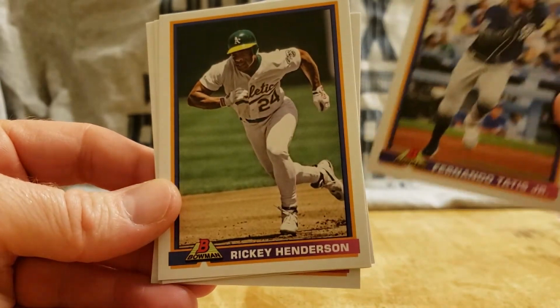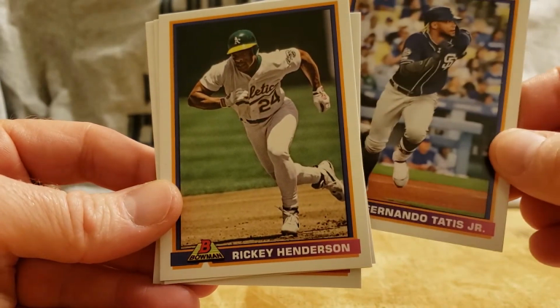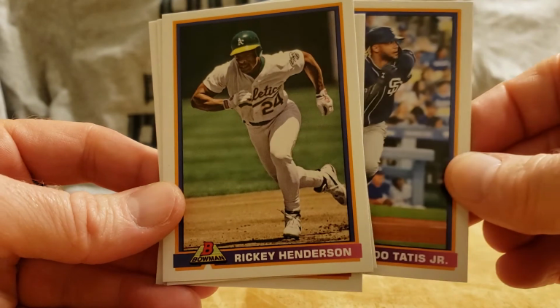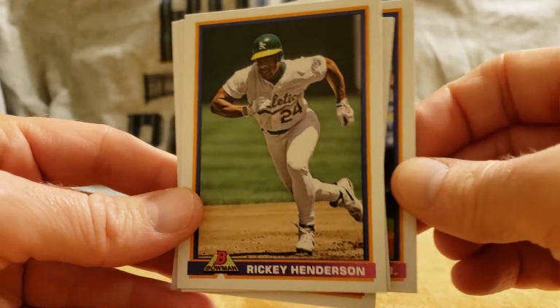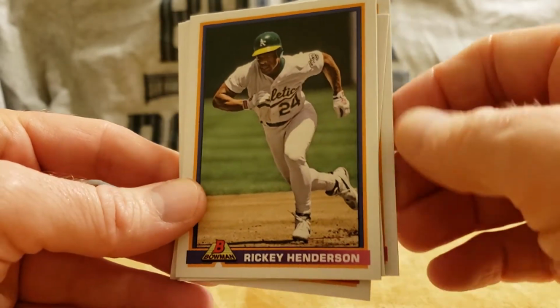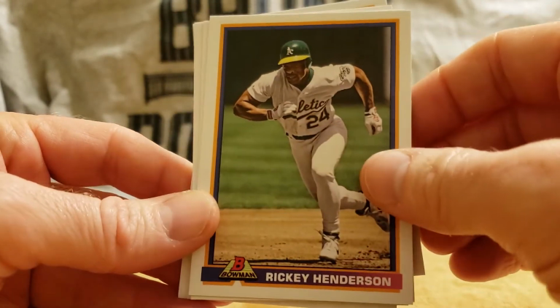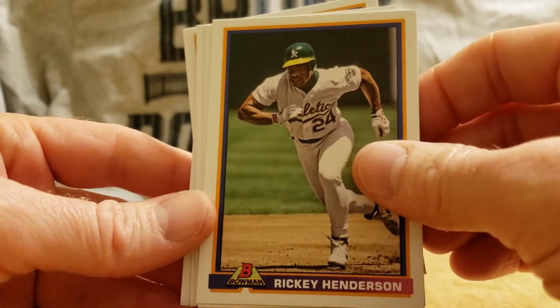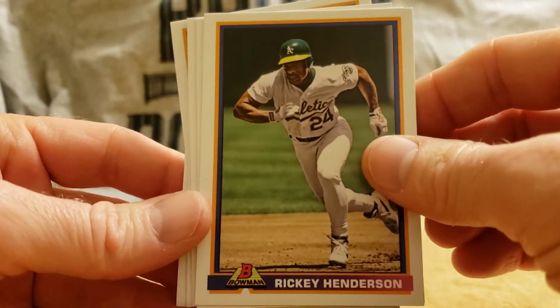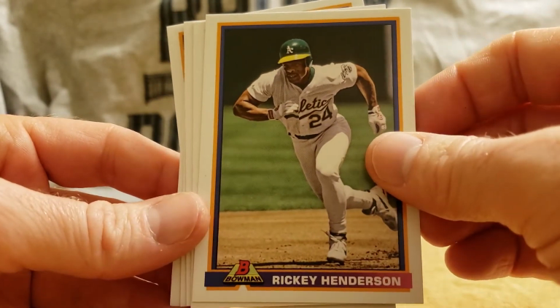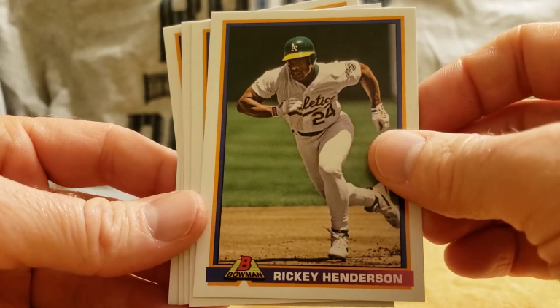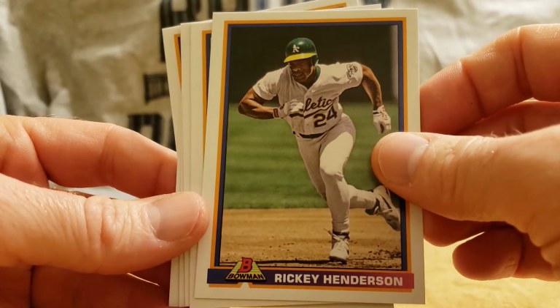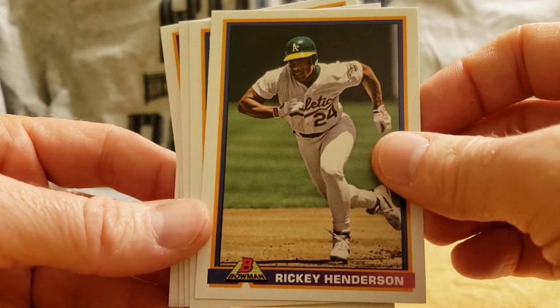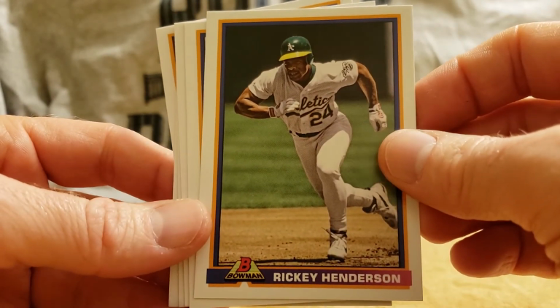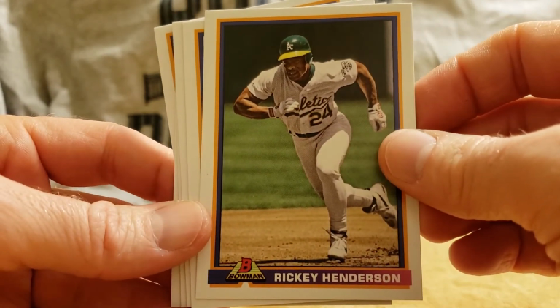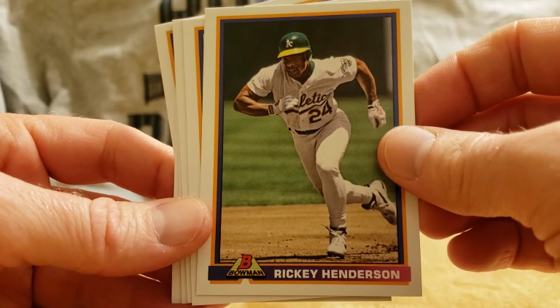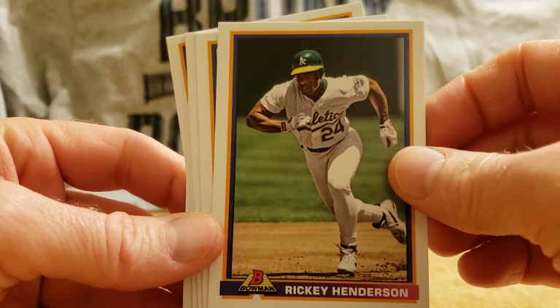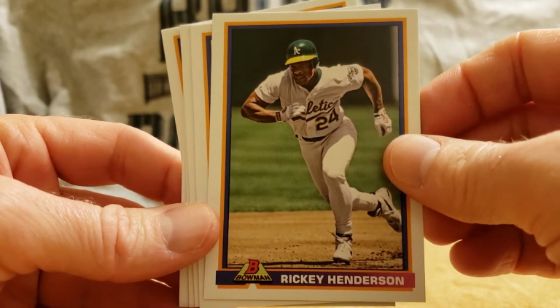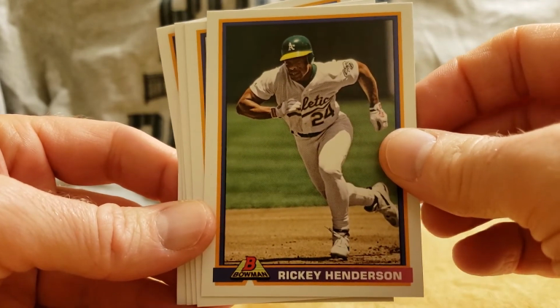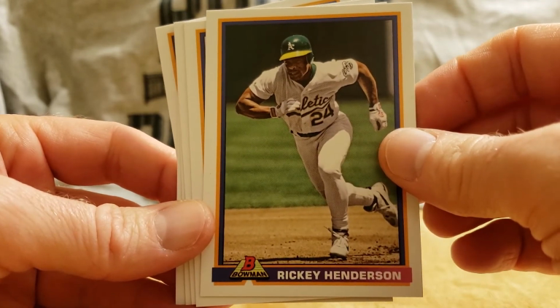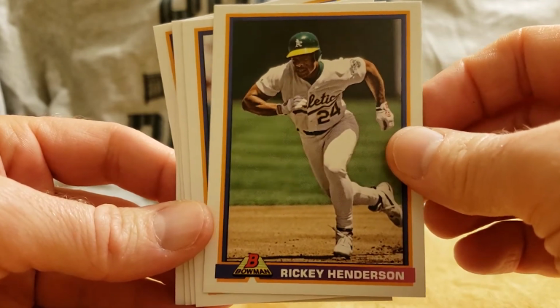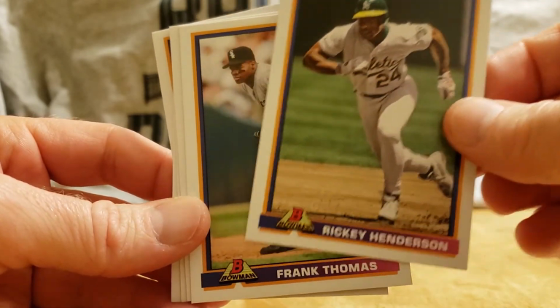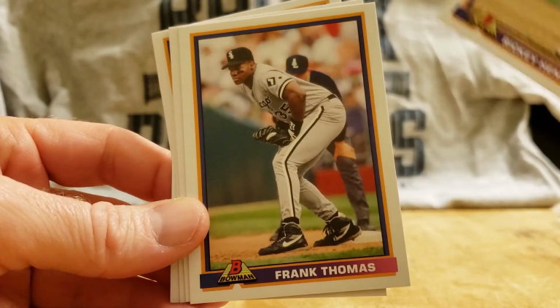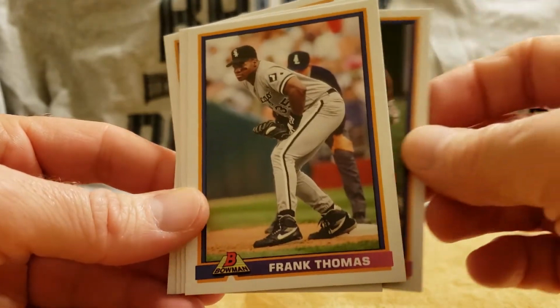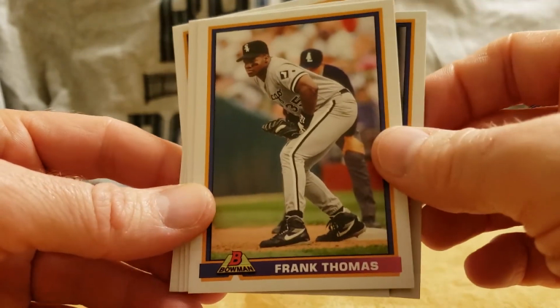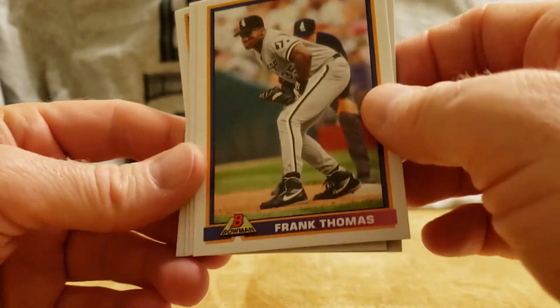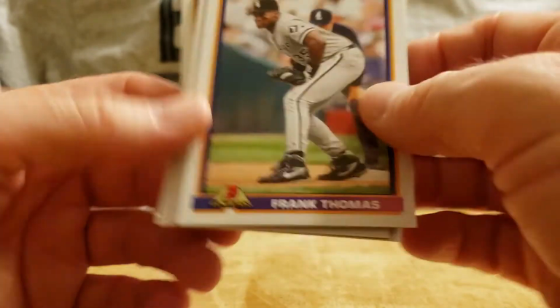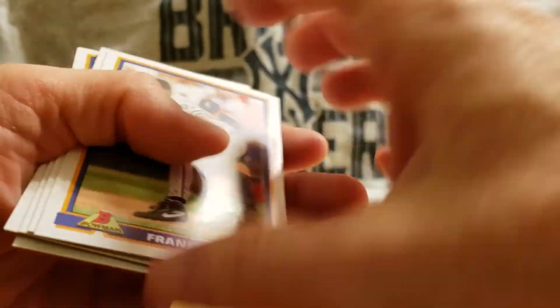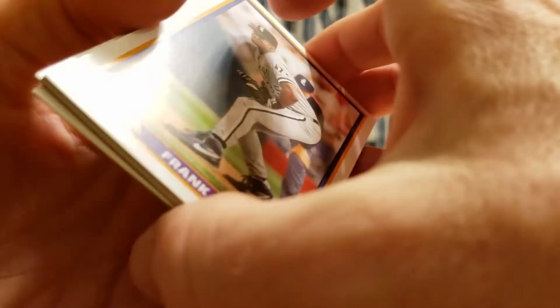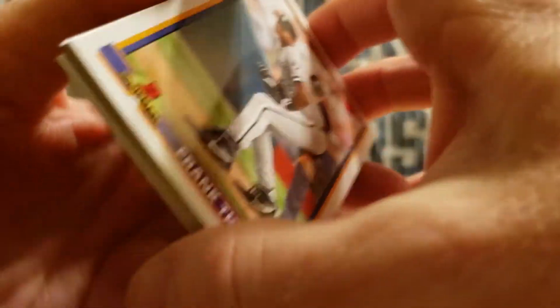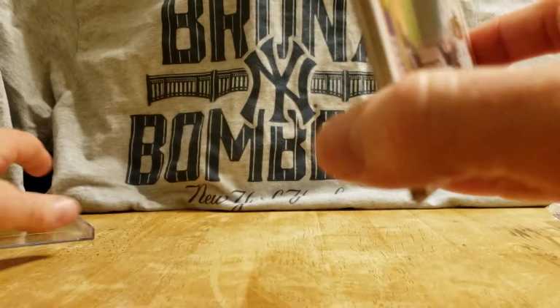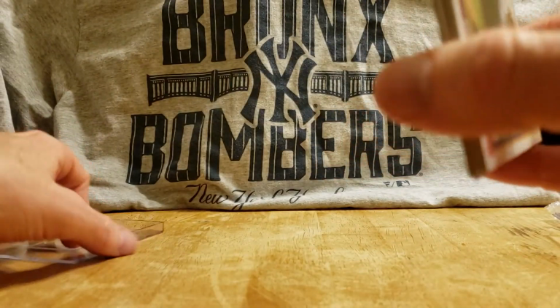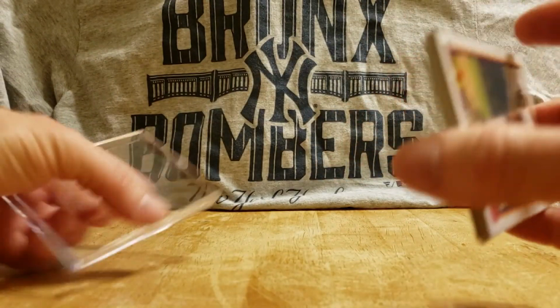And of course, Hall of Famer Rickey Henderson — stolen base king. Rickey Henderson, nice card. And that's it — there you have it, Throwback Thursday Set number four of 2020.